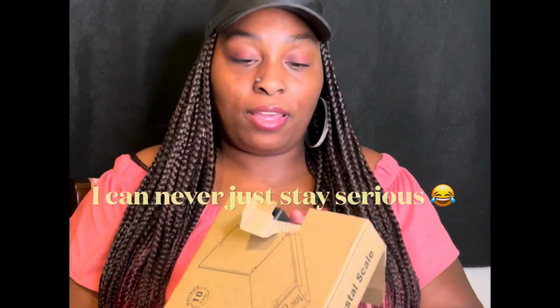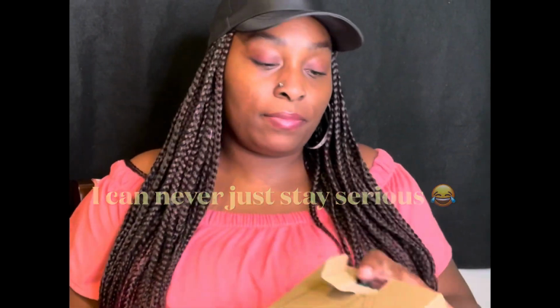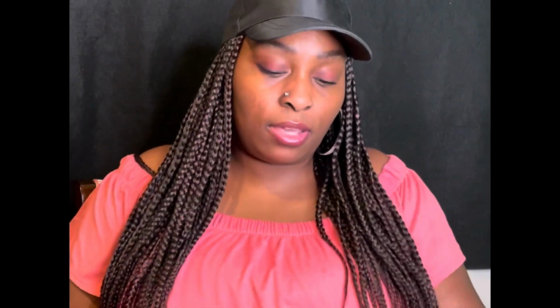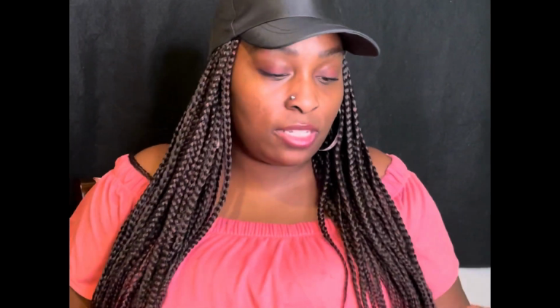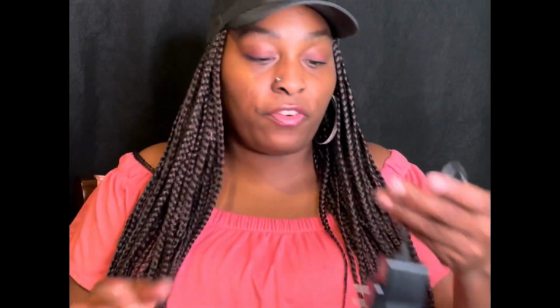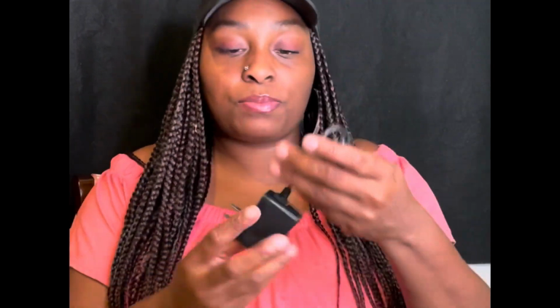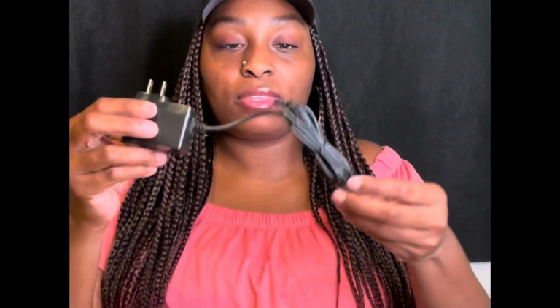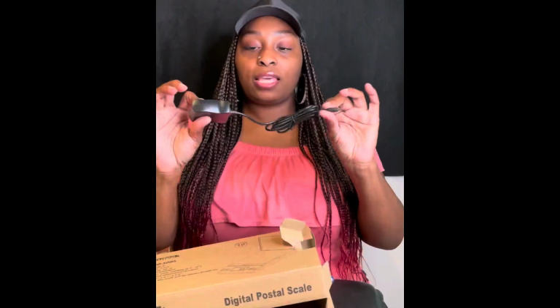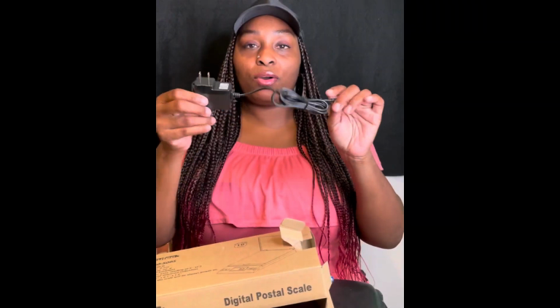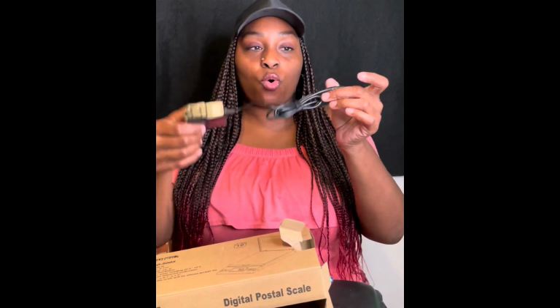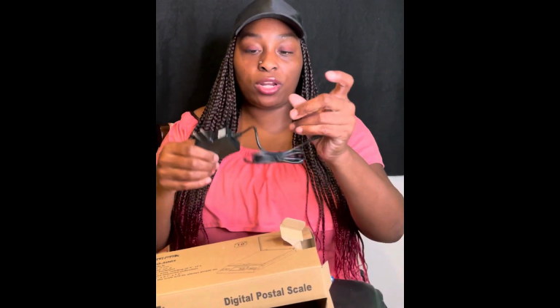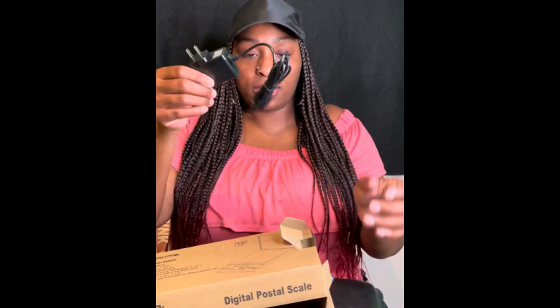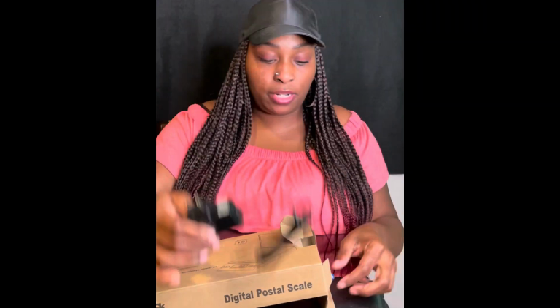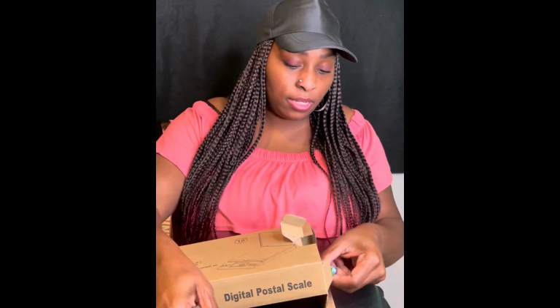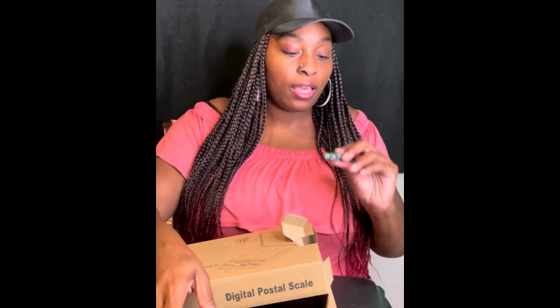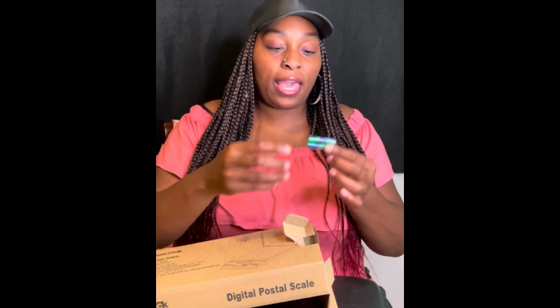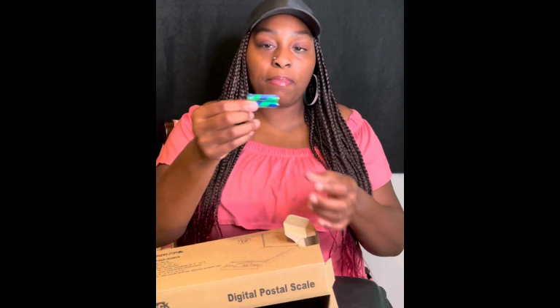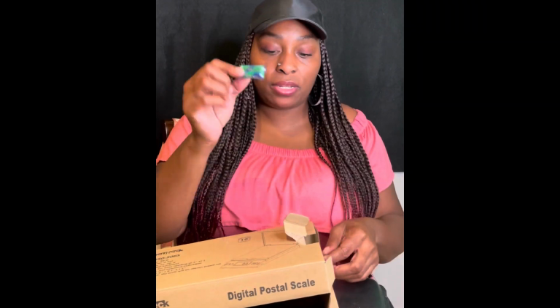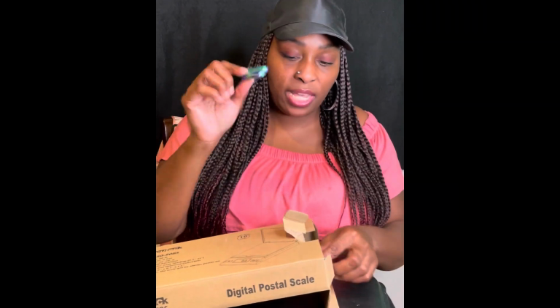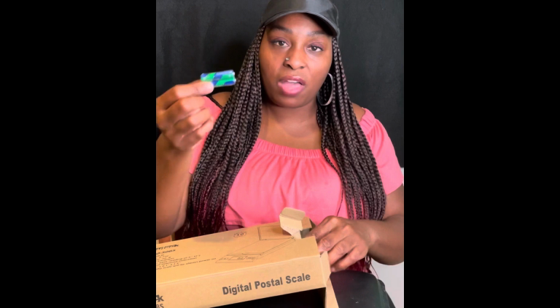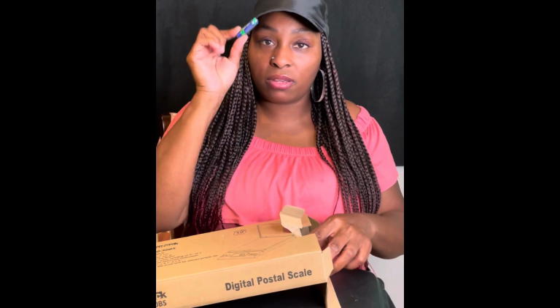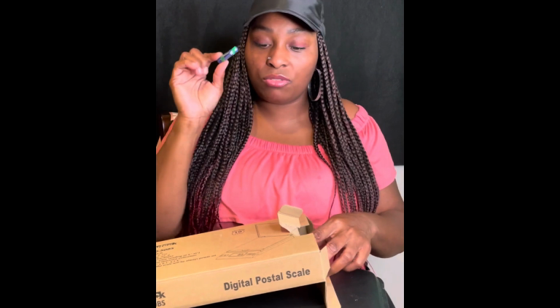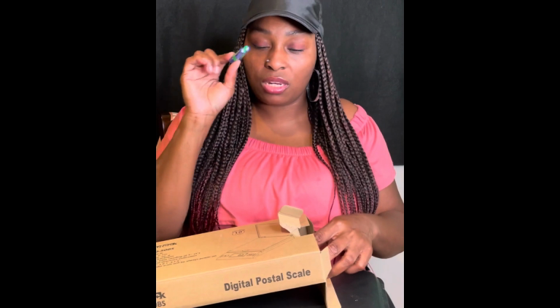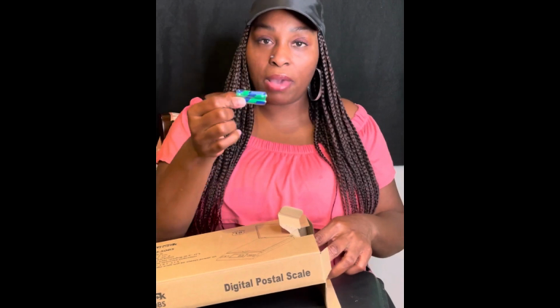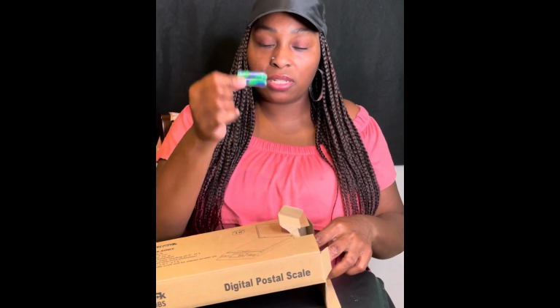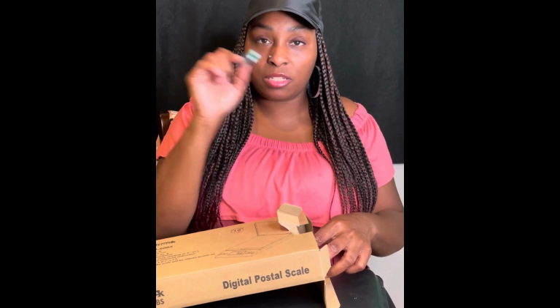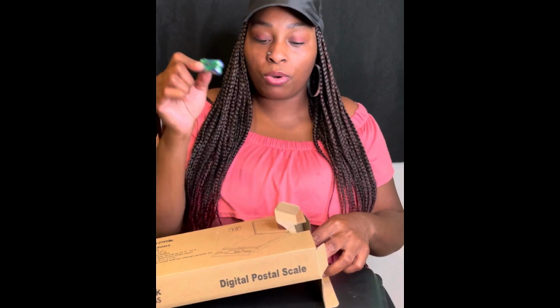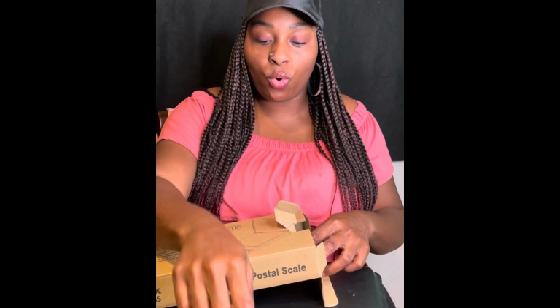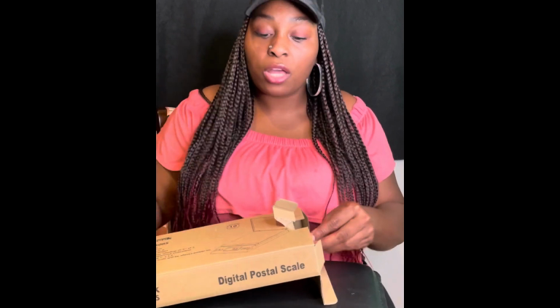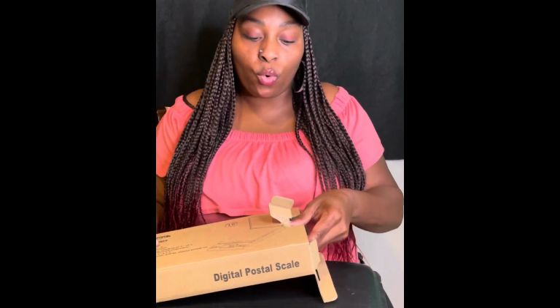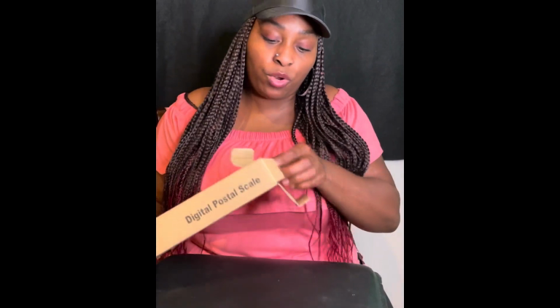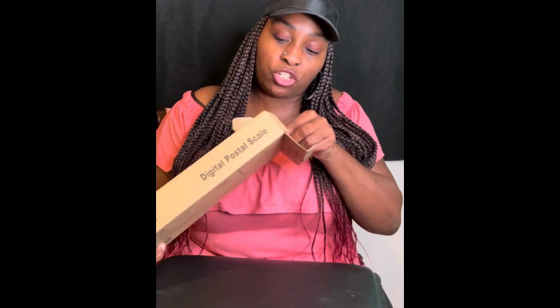Okay, so the first things that came out are the cord, the adapter, and they have batteries. So I guess you have the option of using the batteries if it's portable, or the cord when you're stationary.